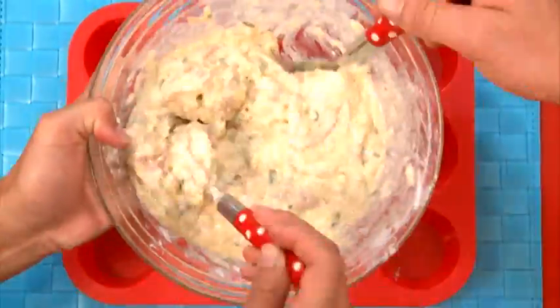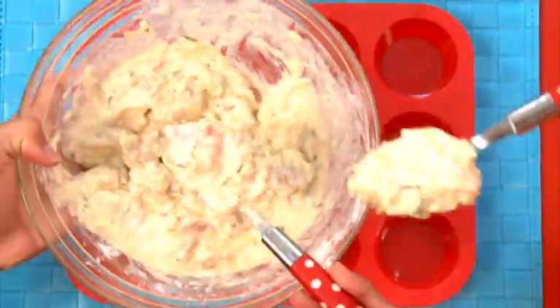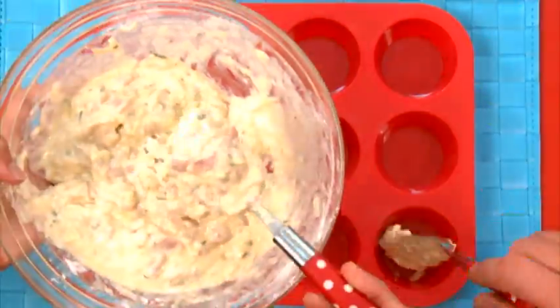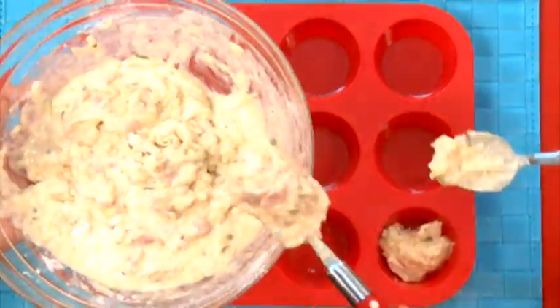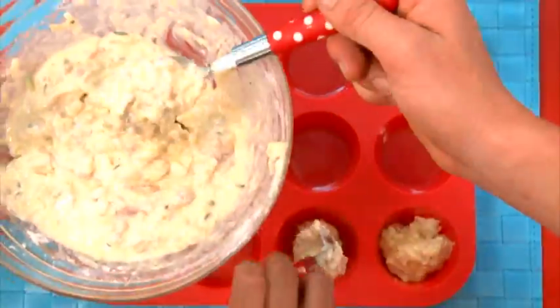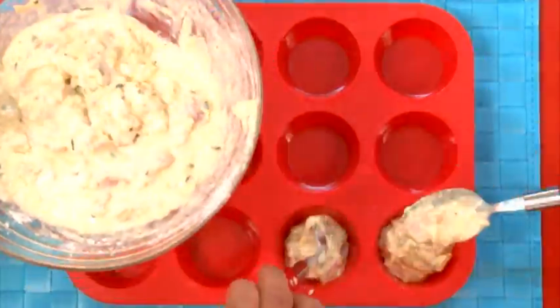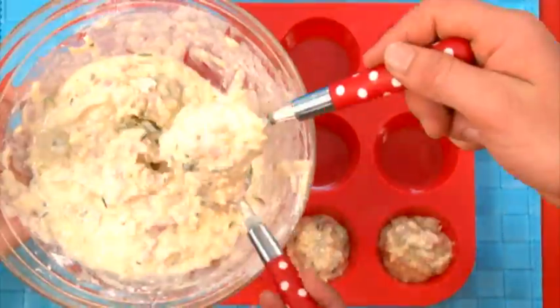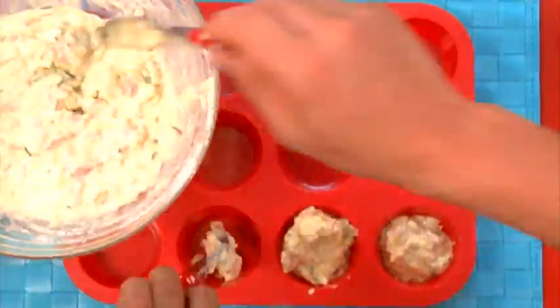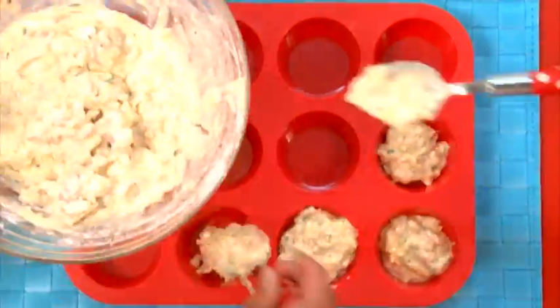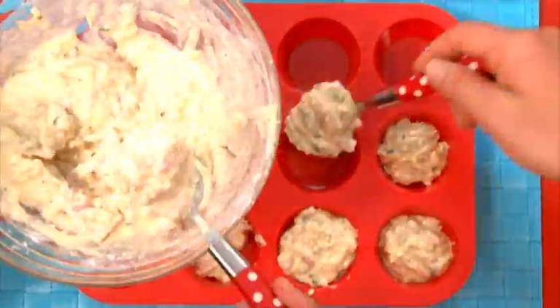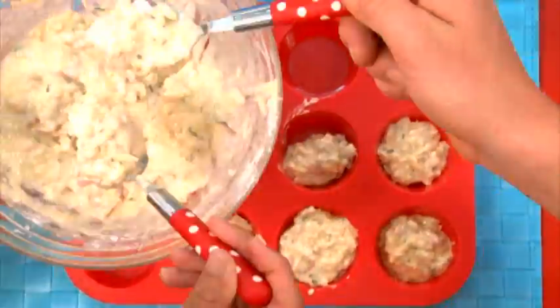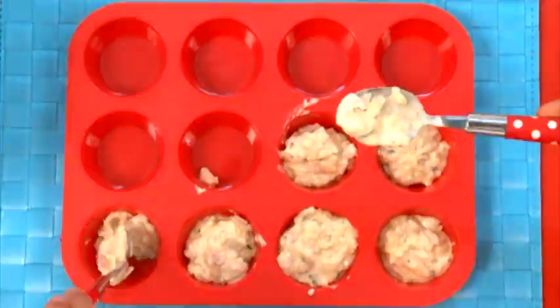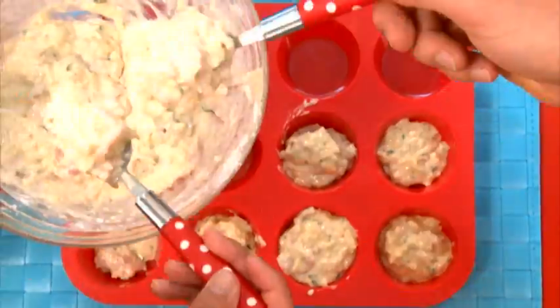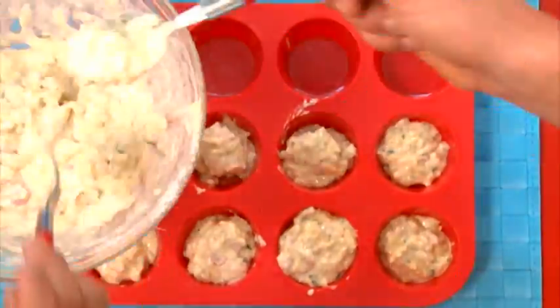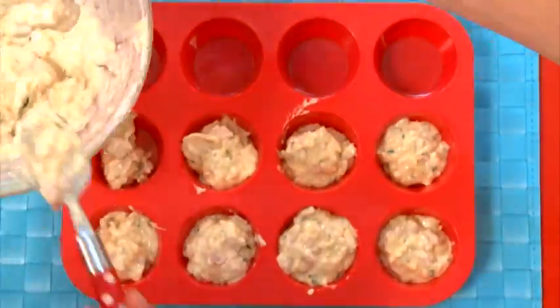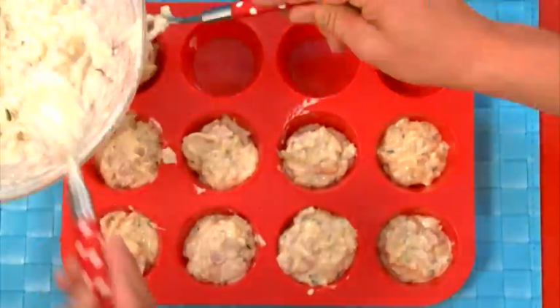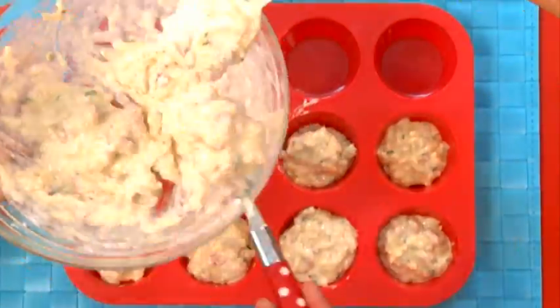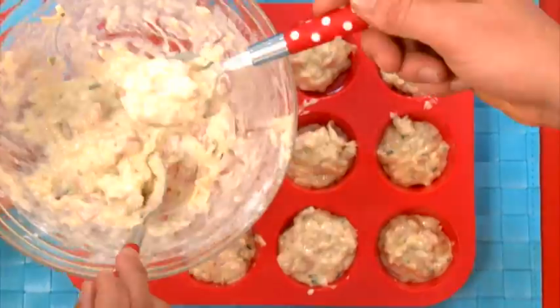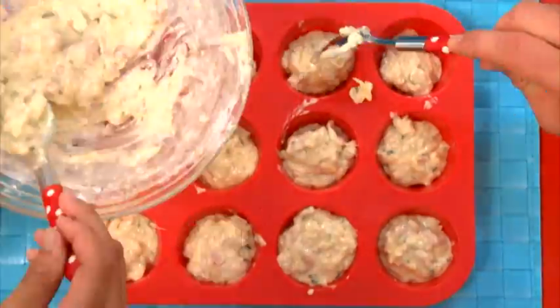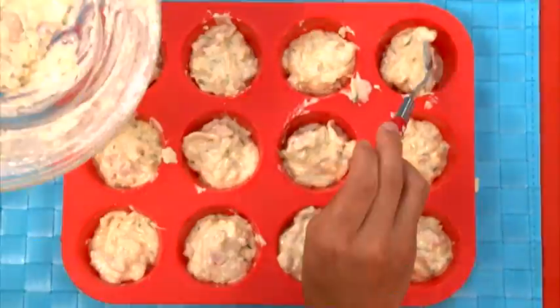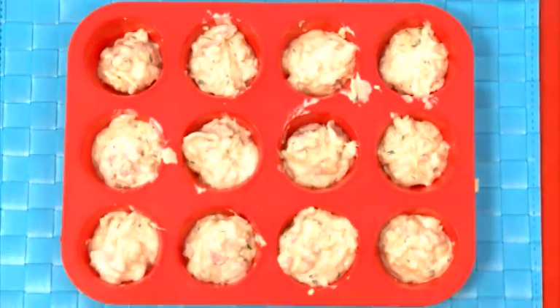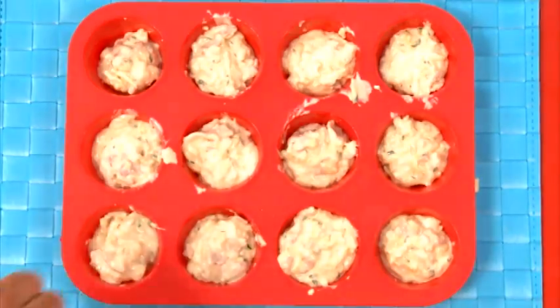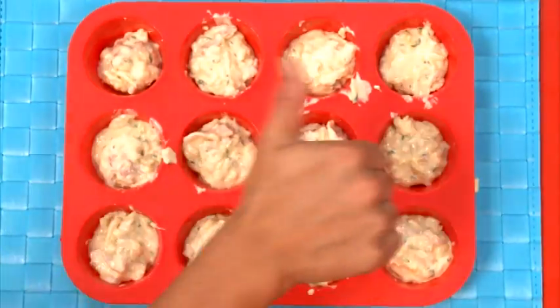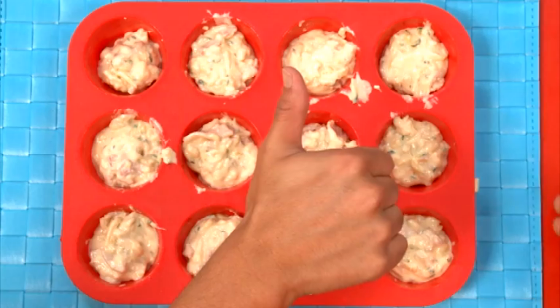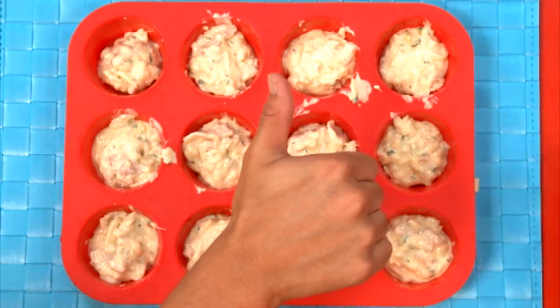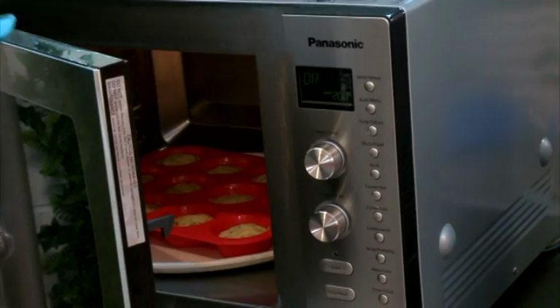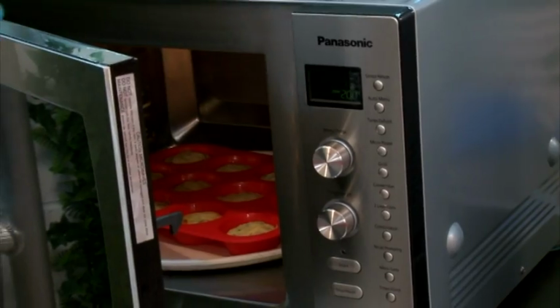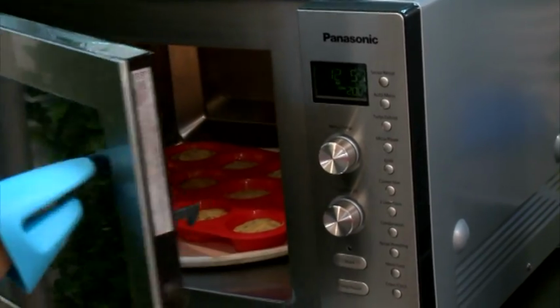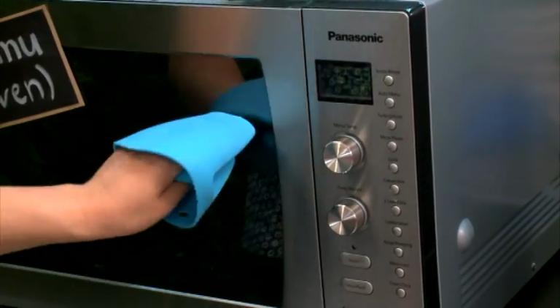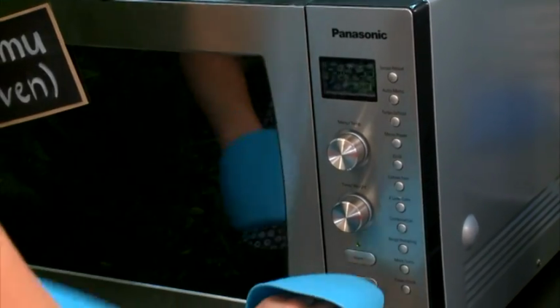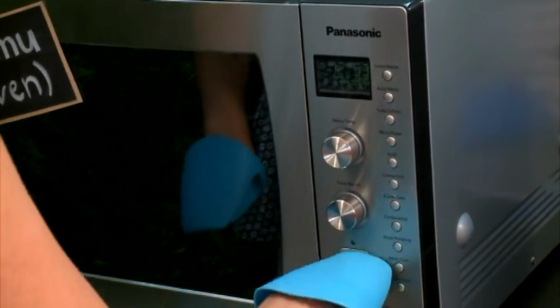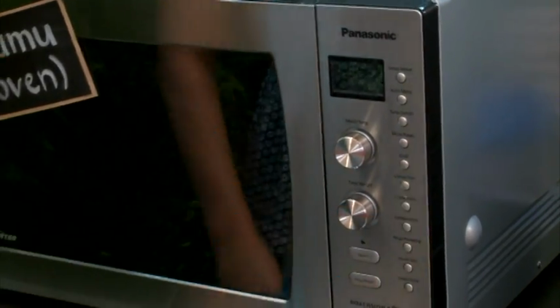Grab your muffin tray and spoon in the mixture. It's easy from here because now all you need to do is bake them in the oven for 12 to 15 minutes. They'll be ready when they're puffed up and golden. Remember that the oven is hot so wear some oven mitts when you're placing the tray inside.